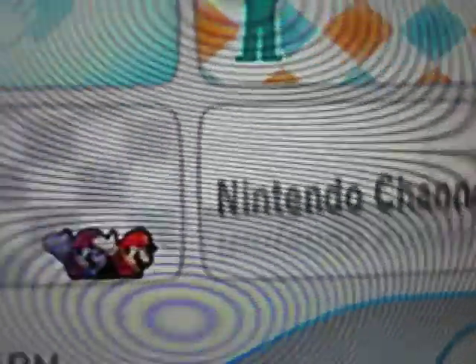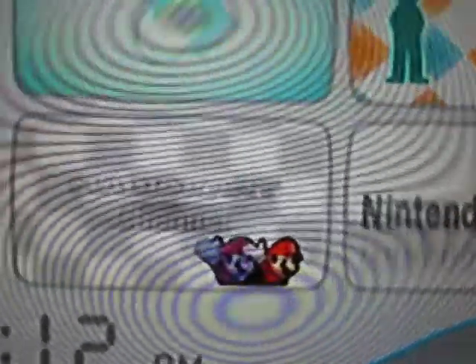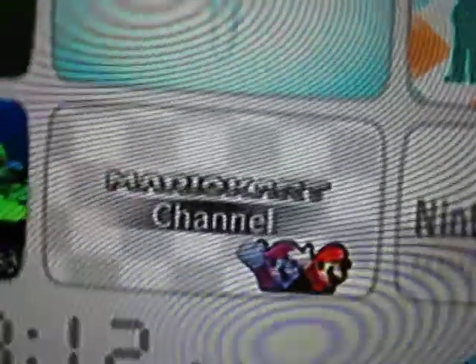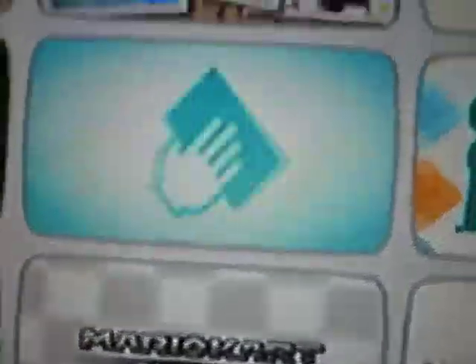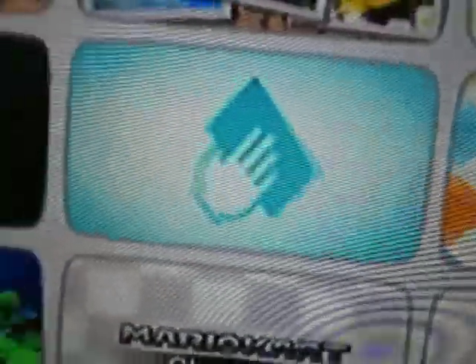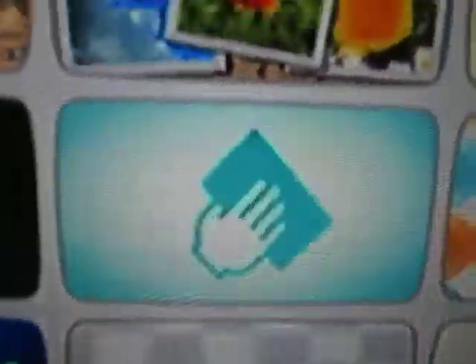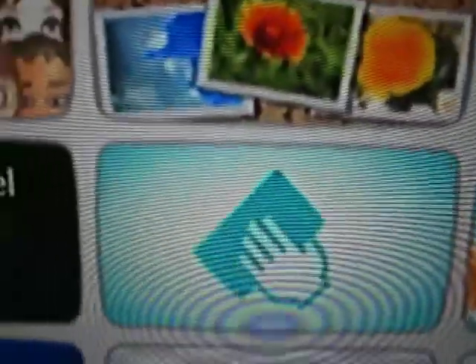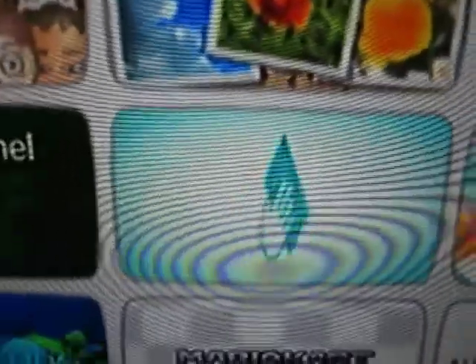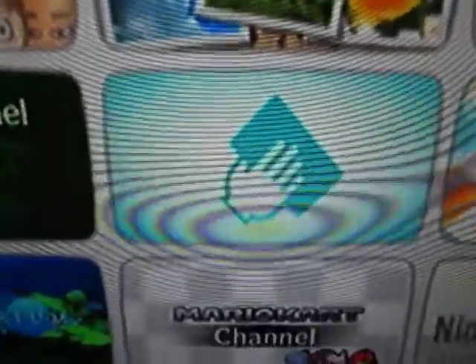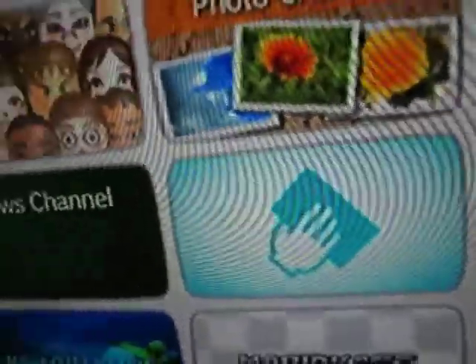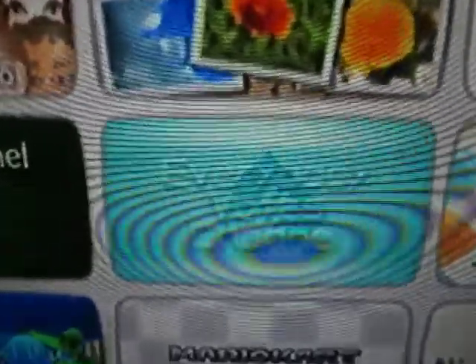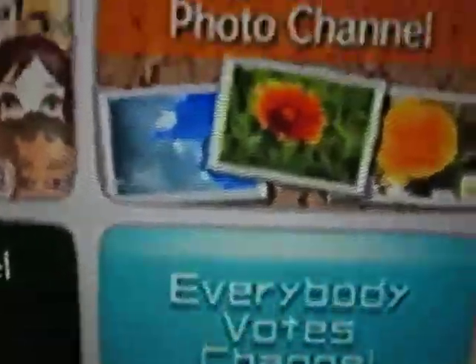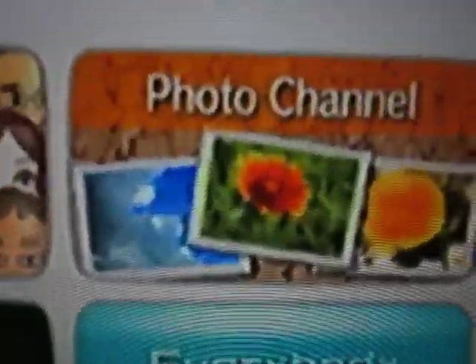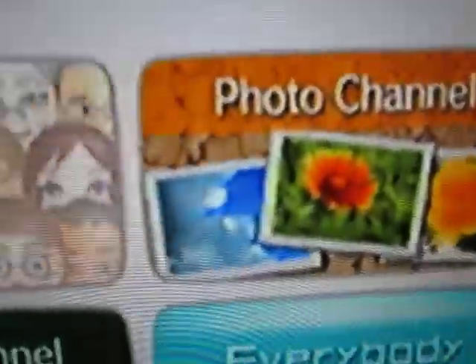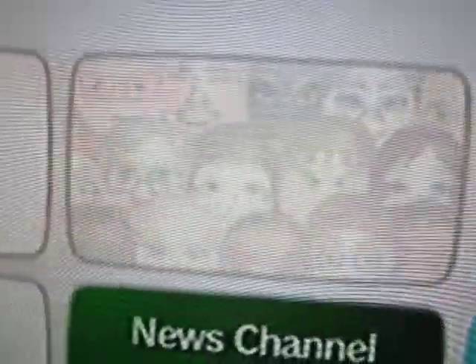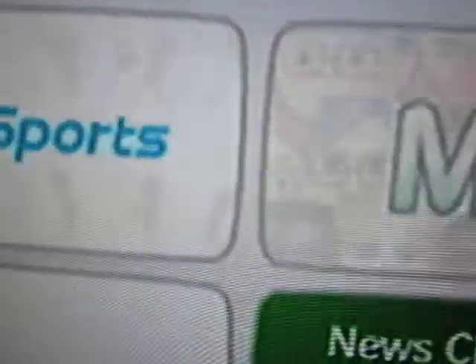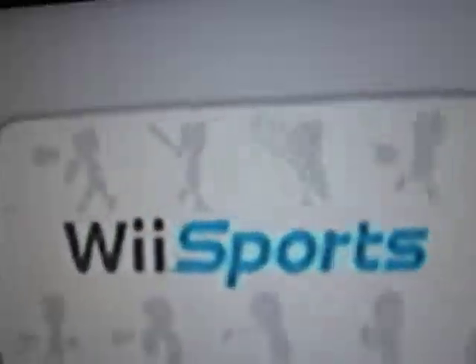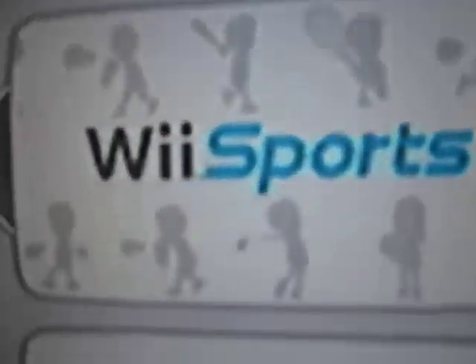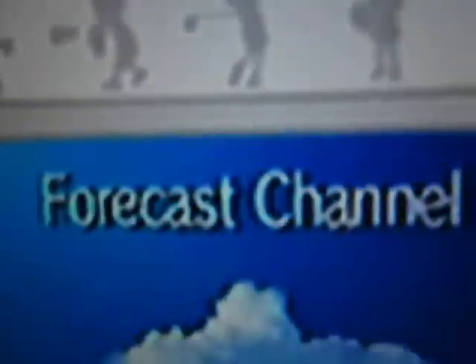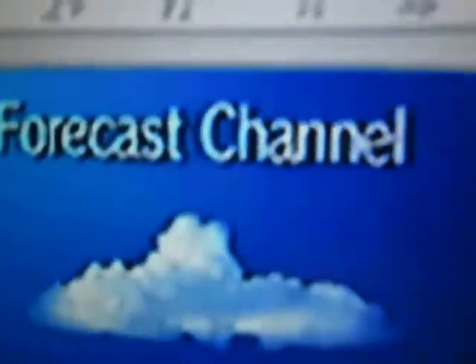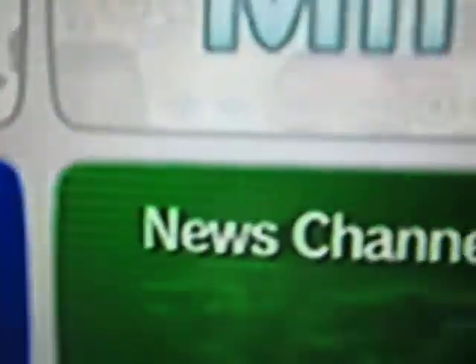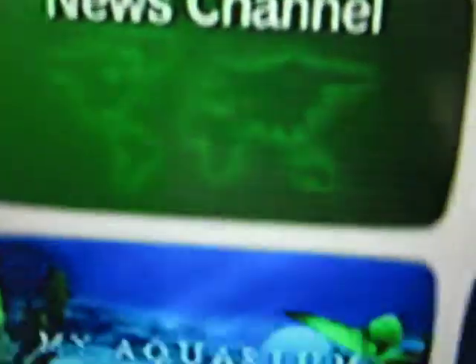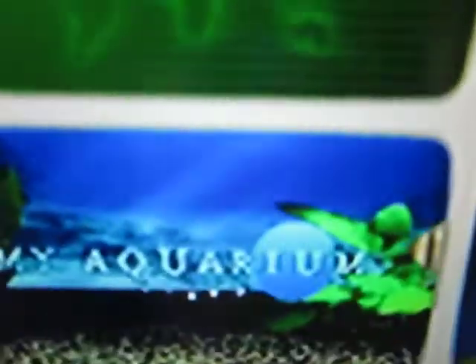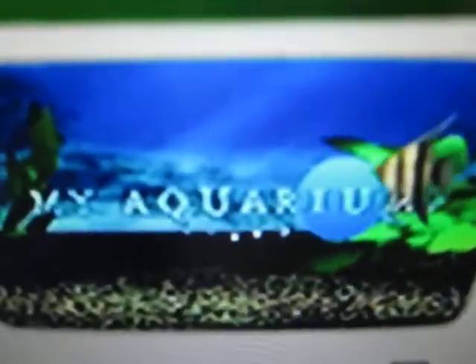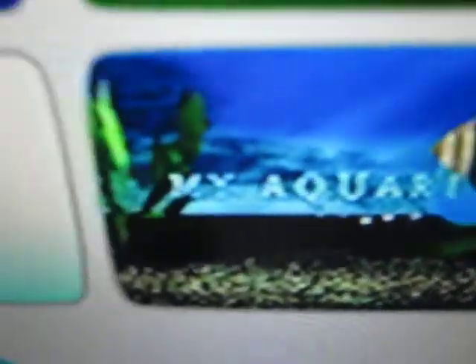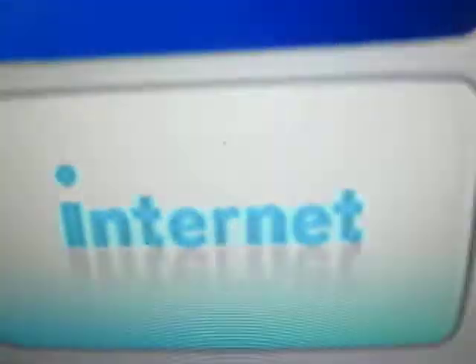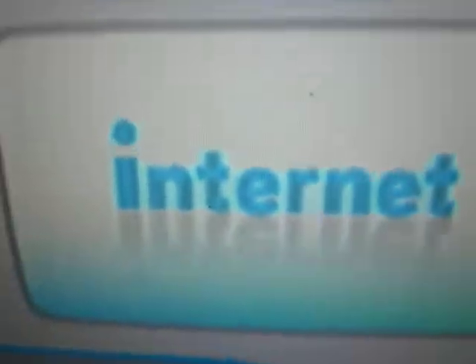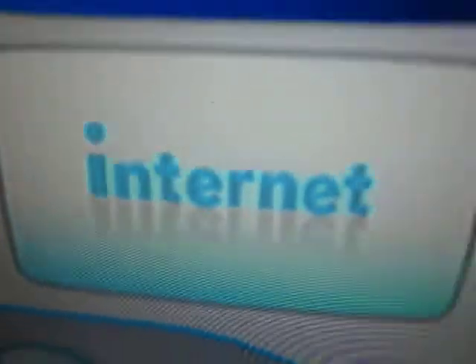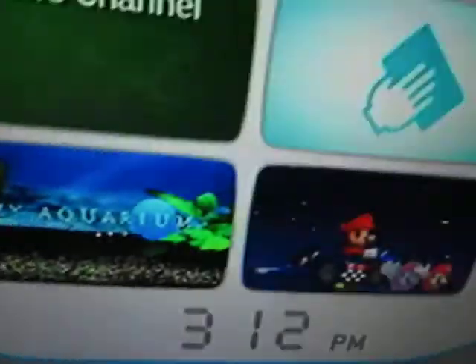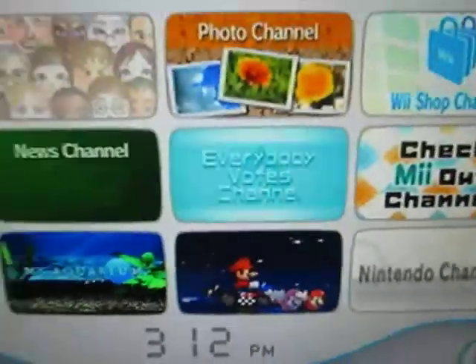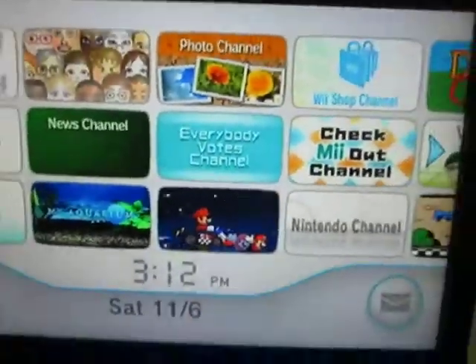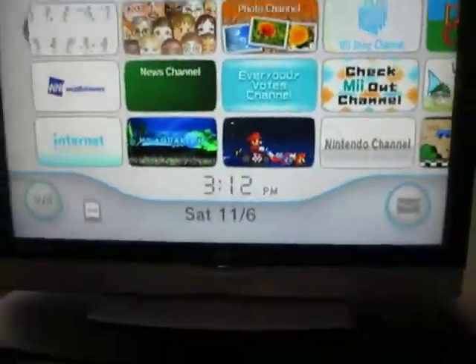Nintendo, Mario Kart channel, the voting channel, photo channel, me channel, Wii Sports, weather channel, news channel, Mario Aquarium, and the internet channel, which is pretty useful.